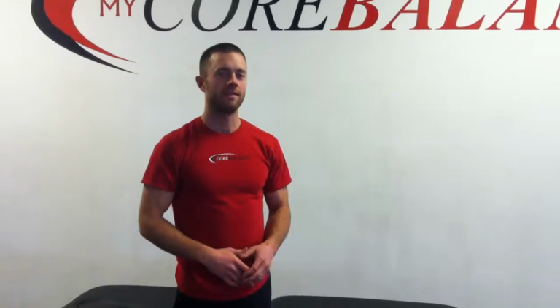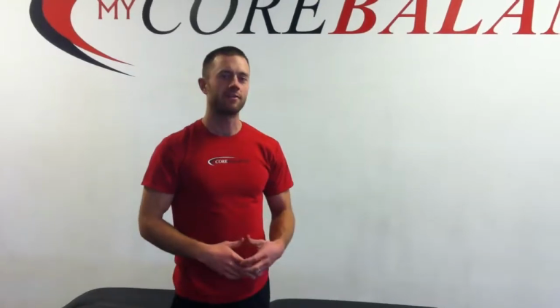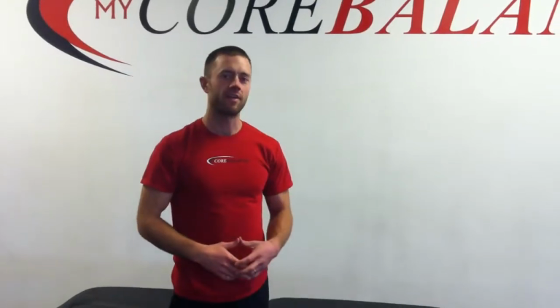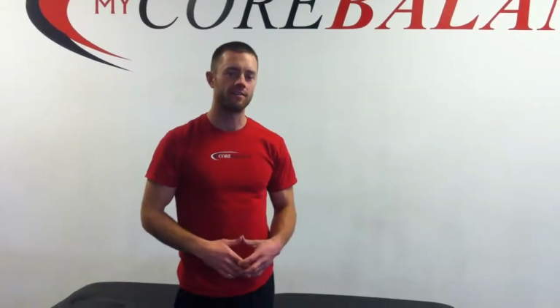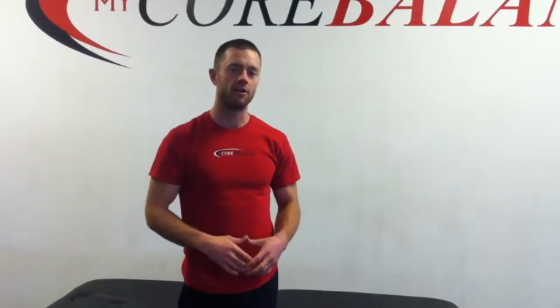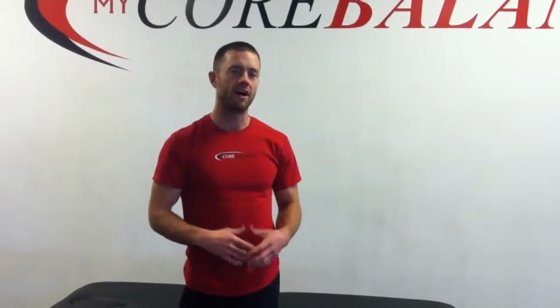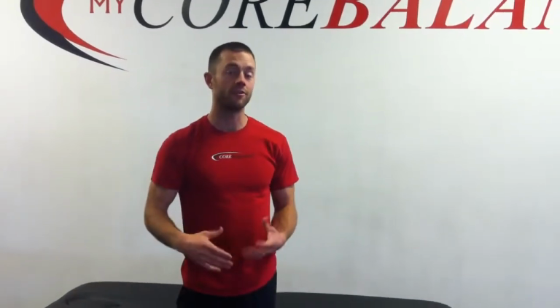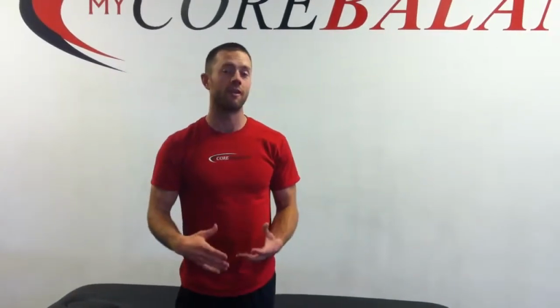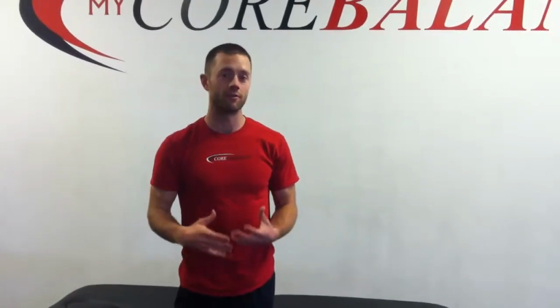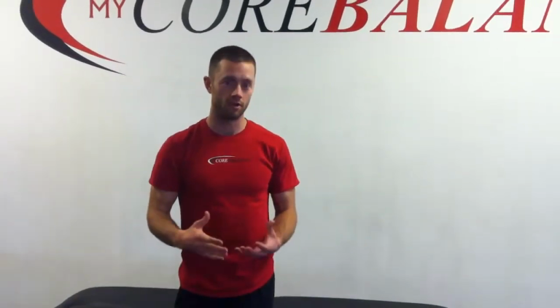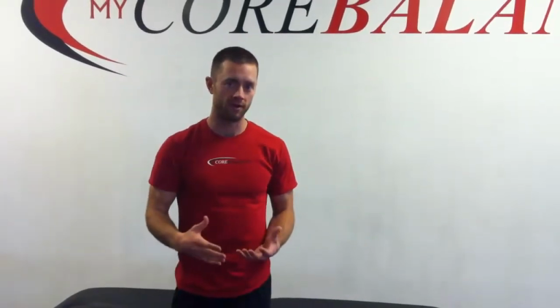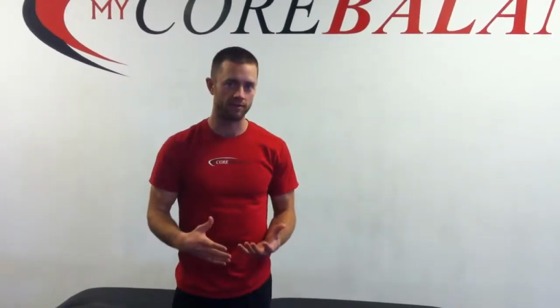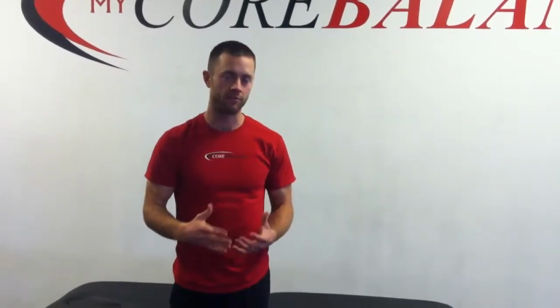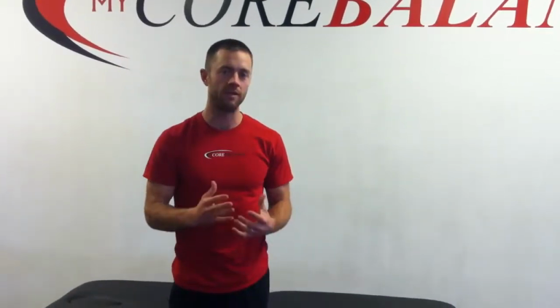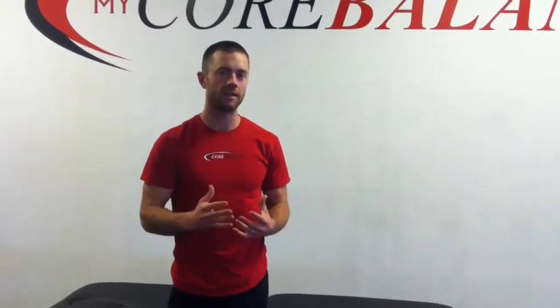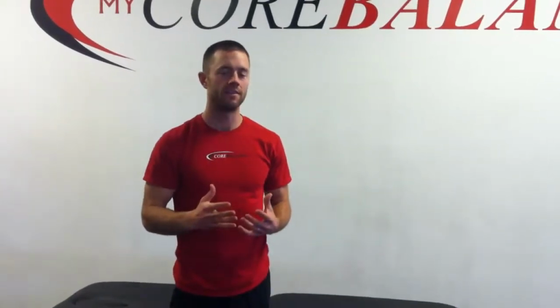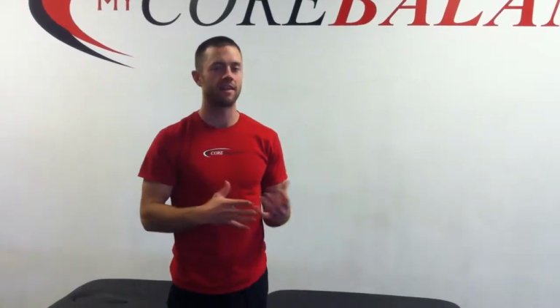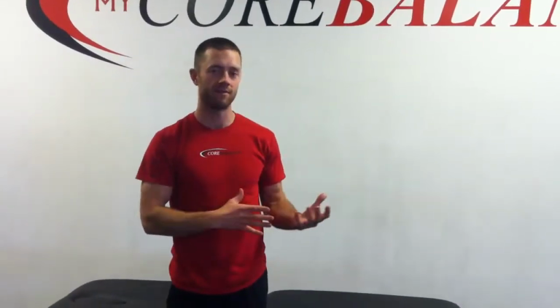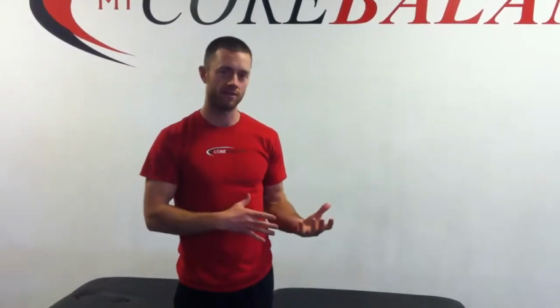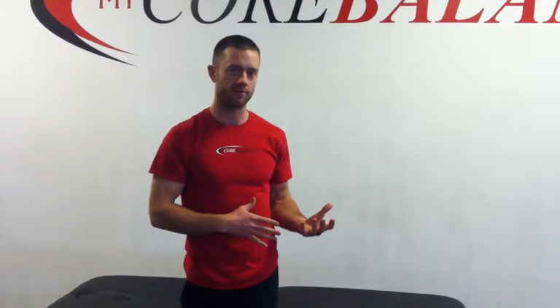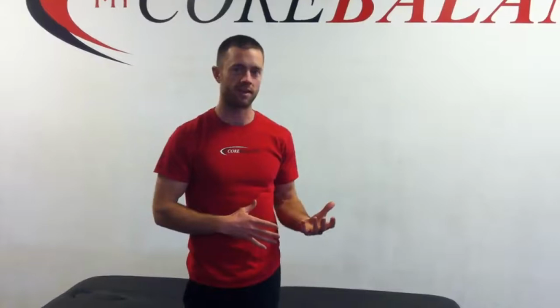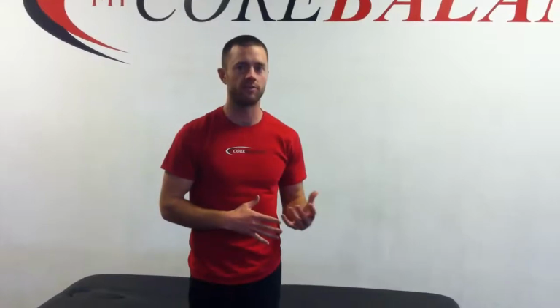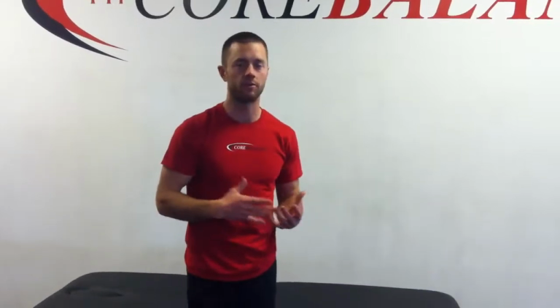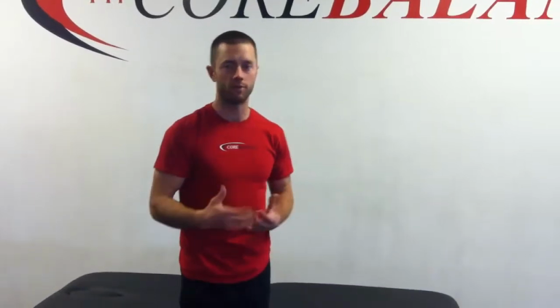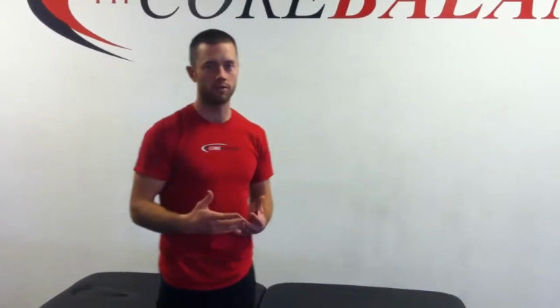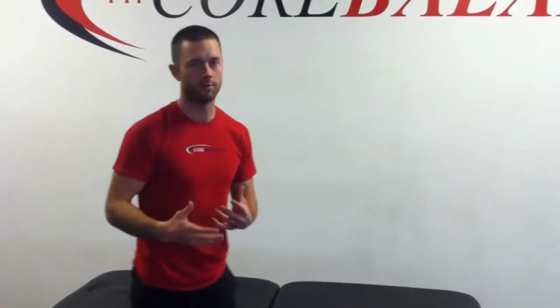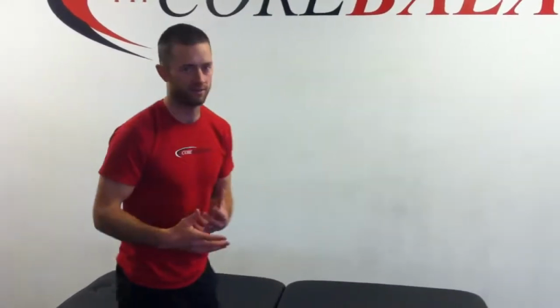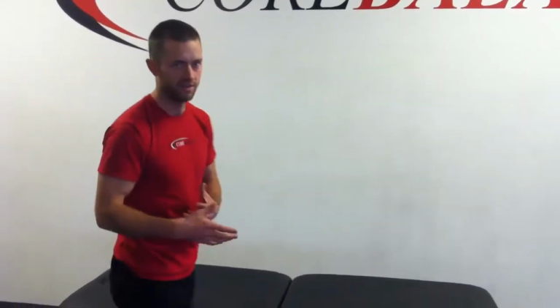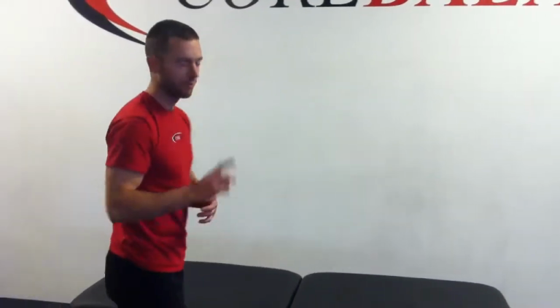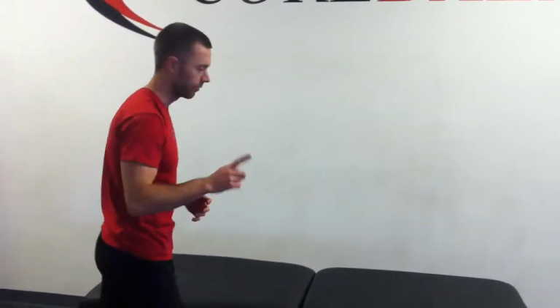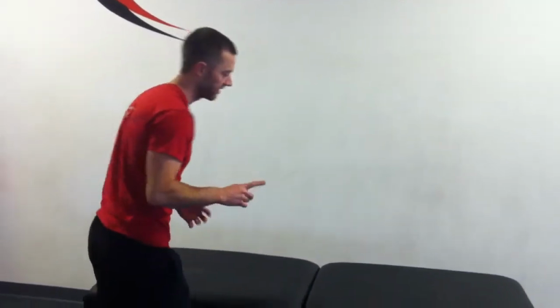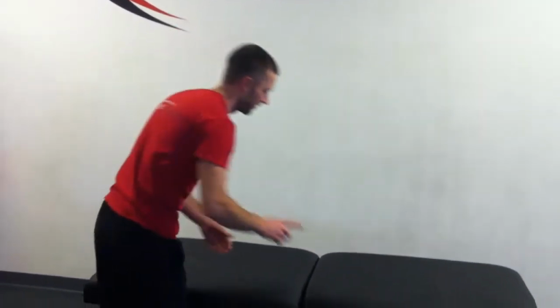This exercise is called underground arm raises. It's really the same as another exercise called prone arm raises, with one difference.